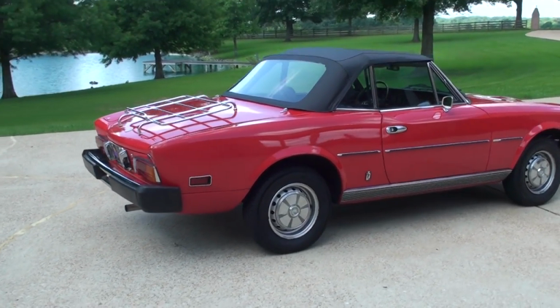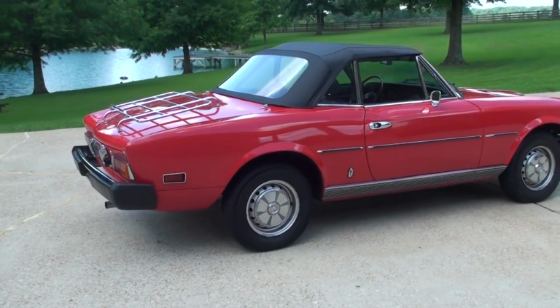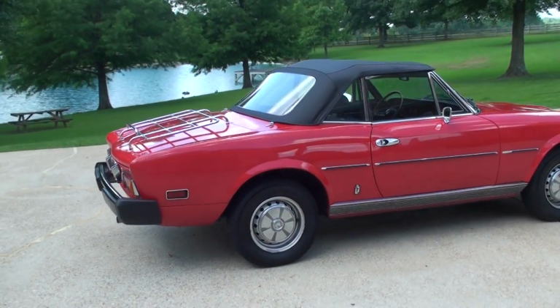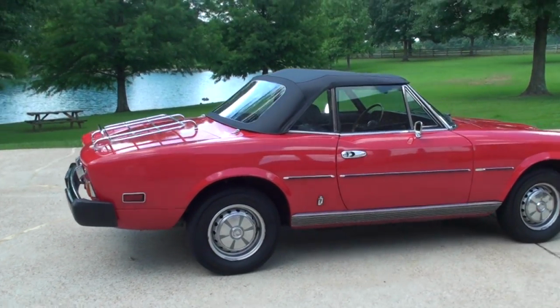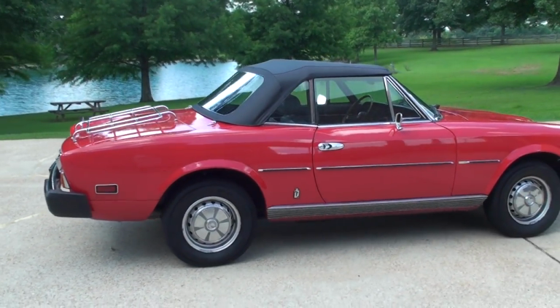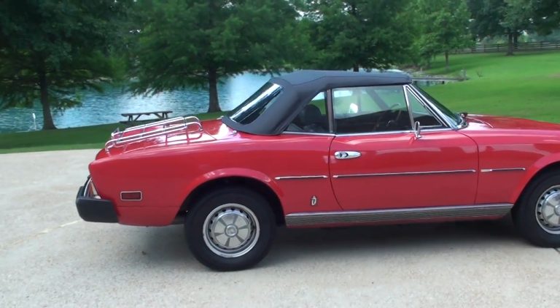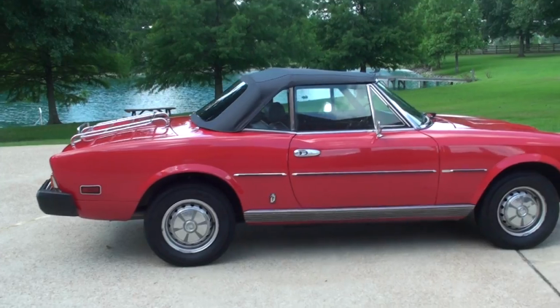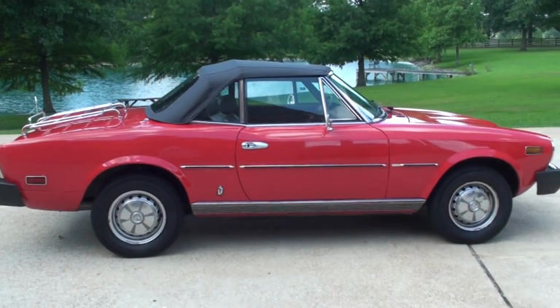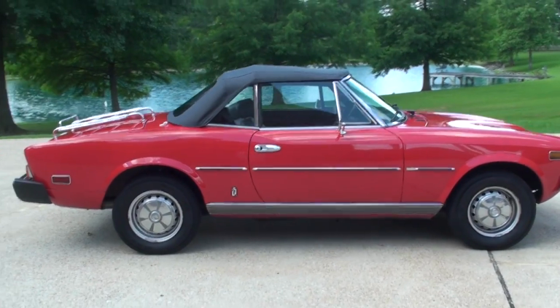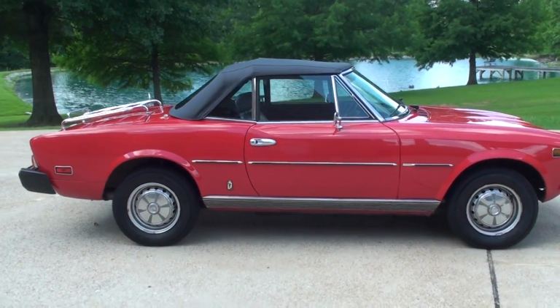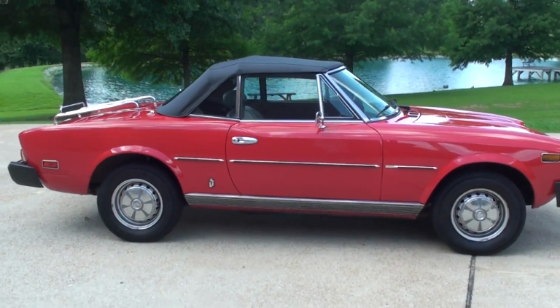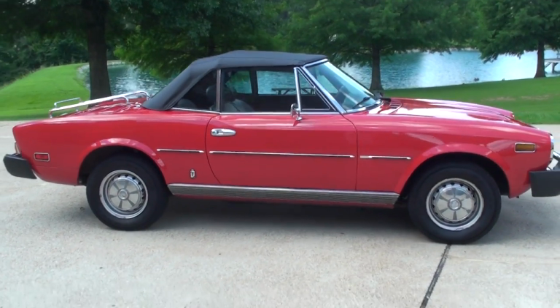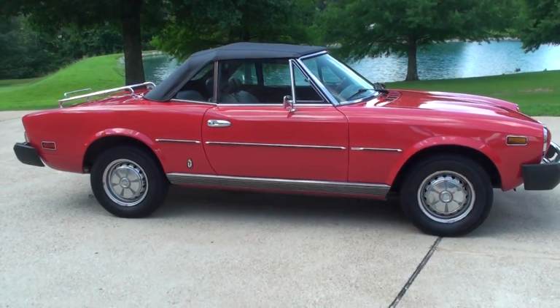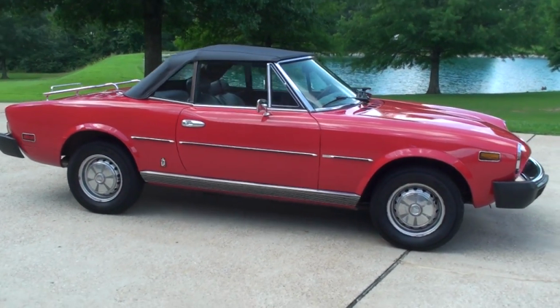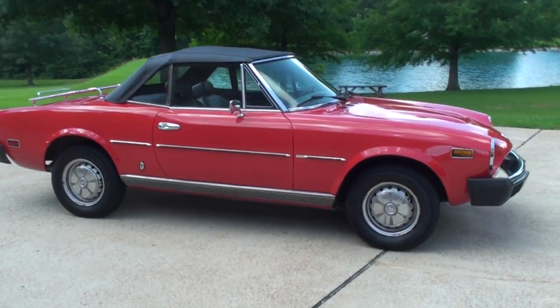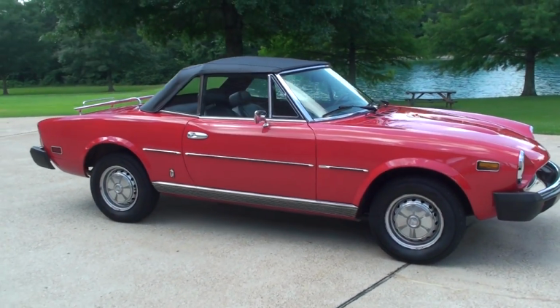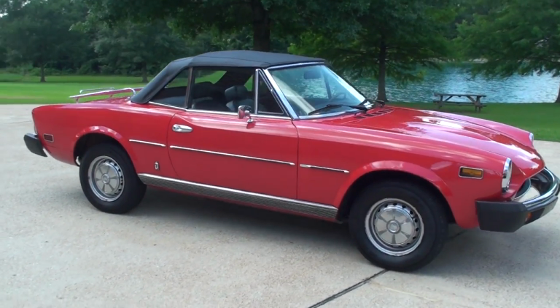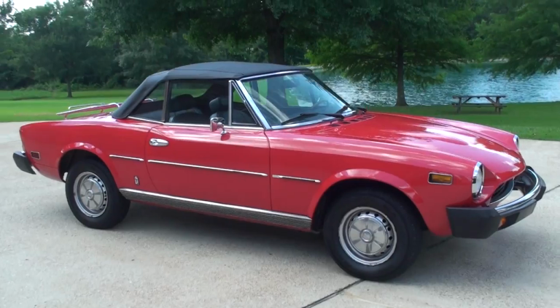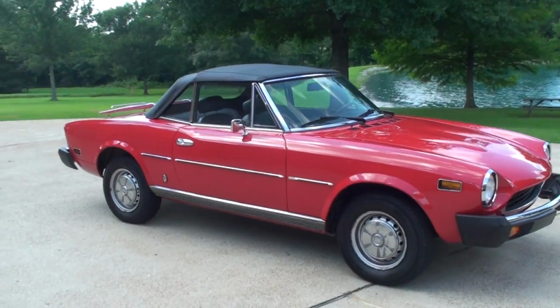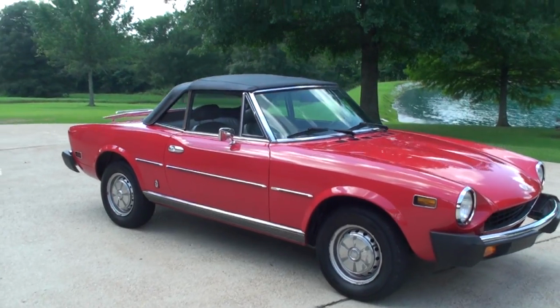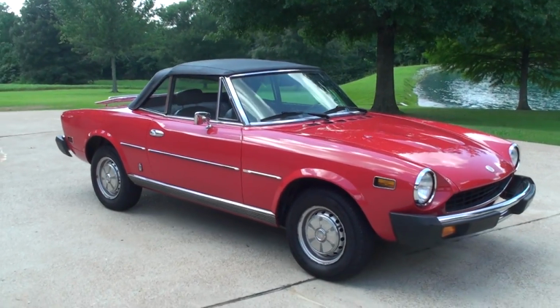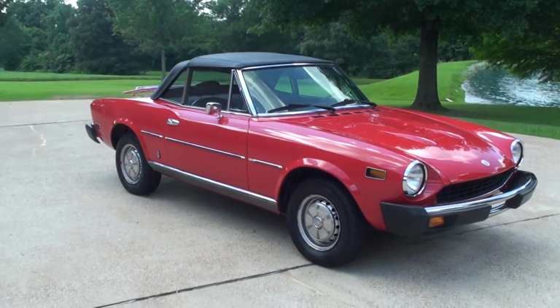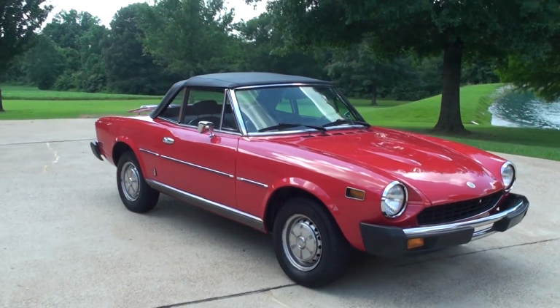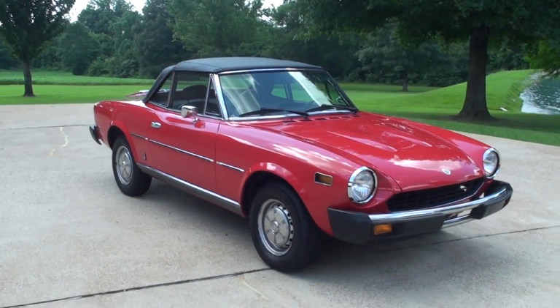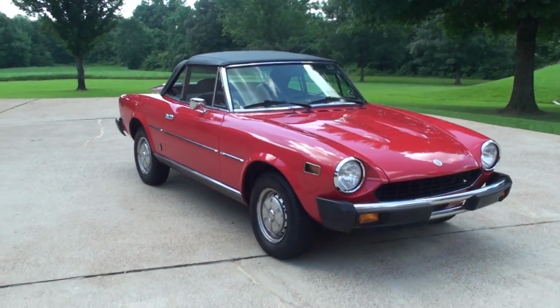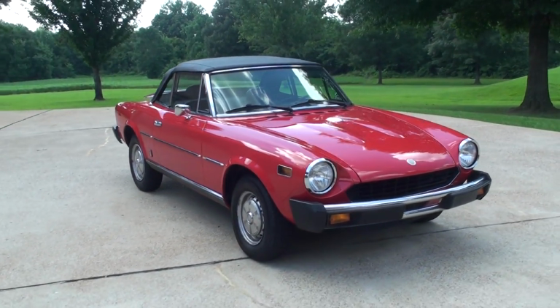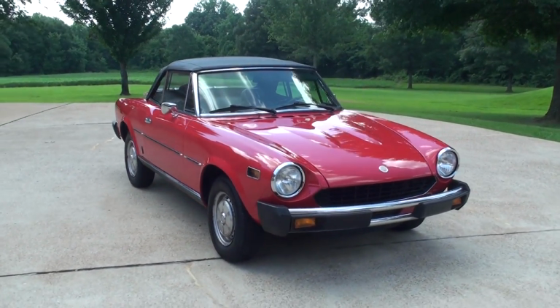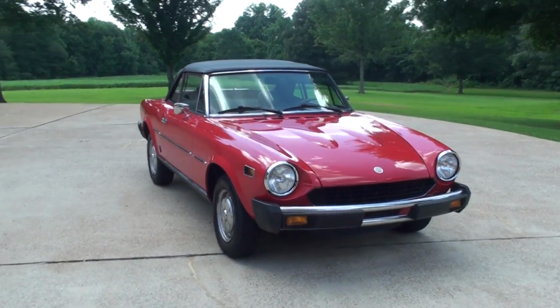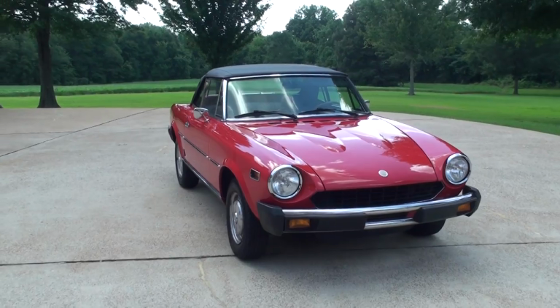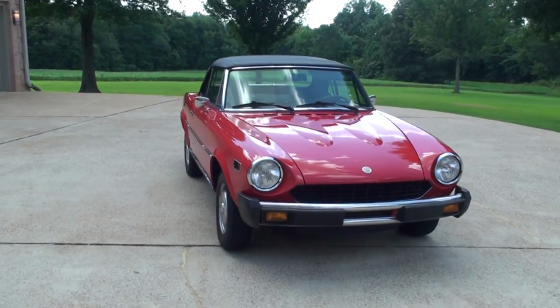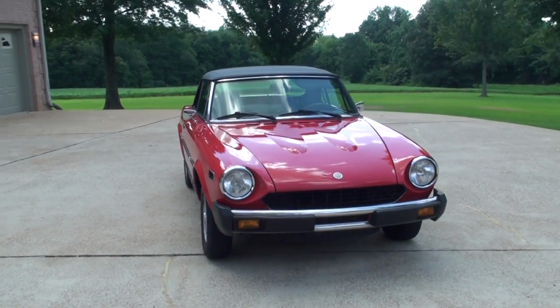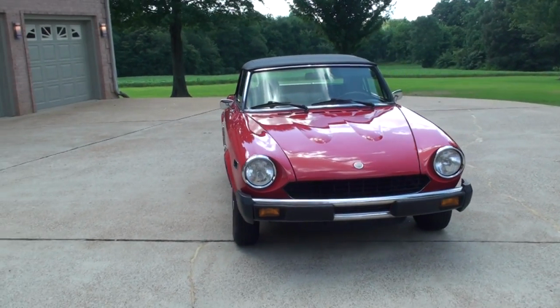It was painted Ferrari red. The car was P303, which was Testarossa red. Awesome paint job, great restoration.